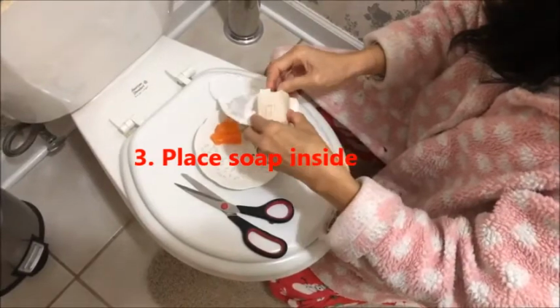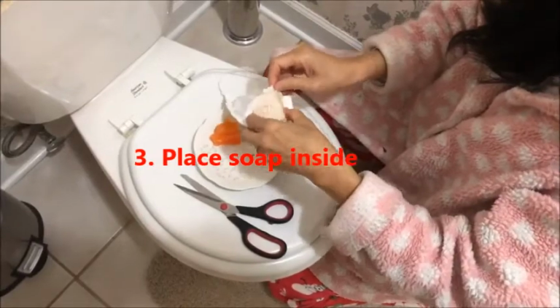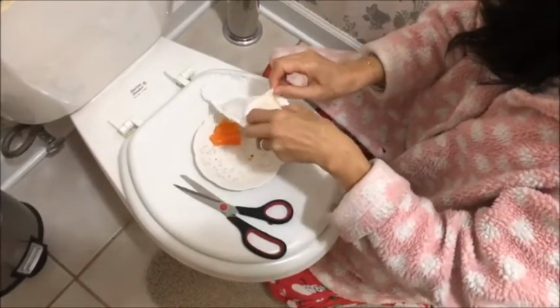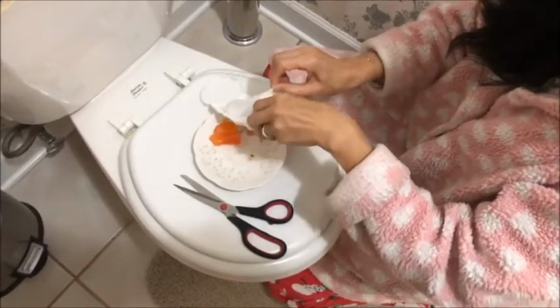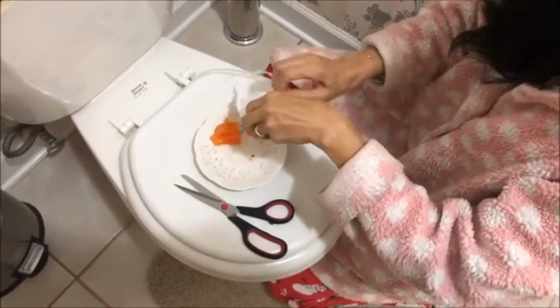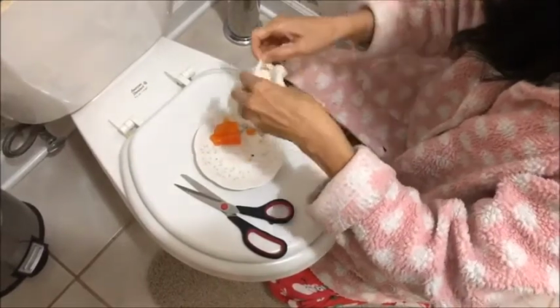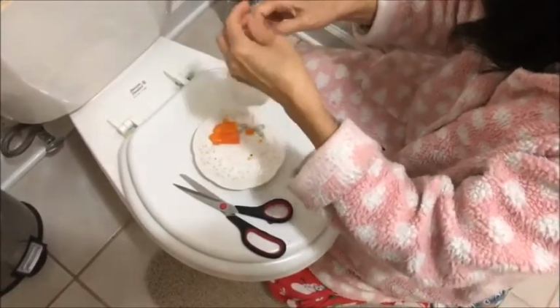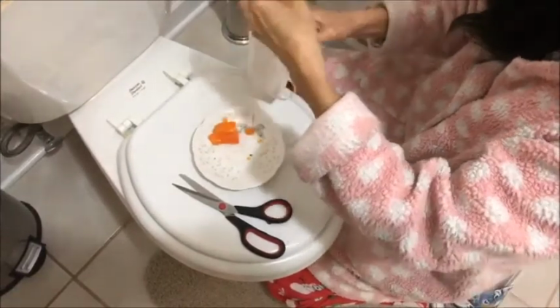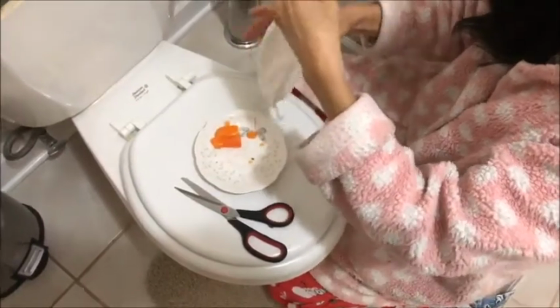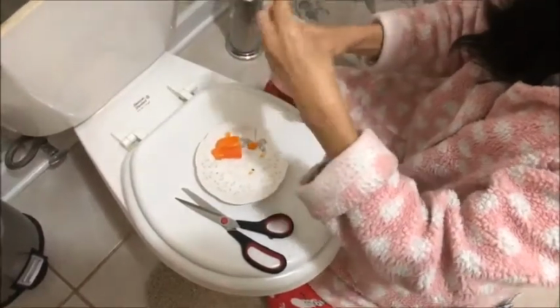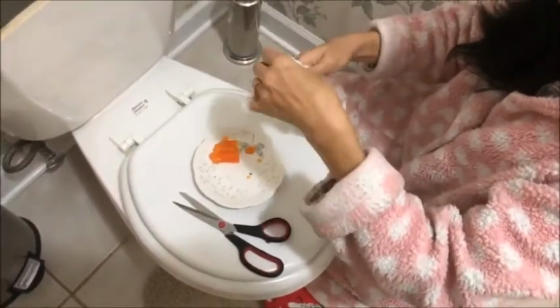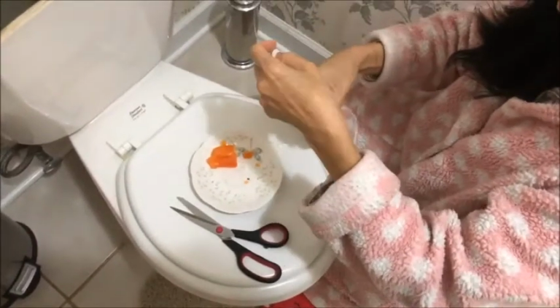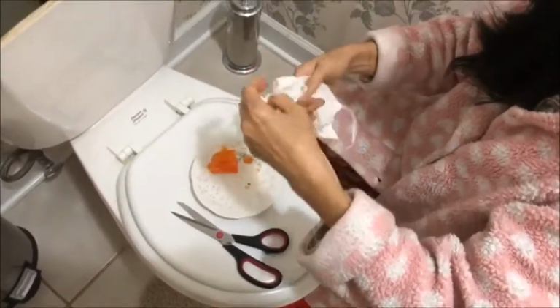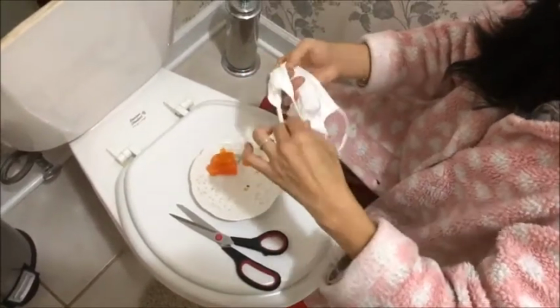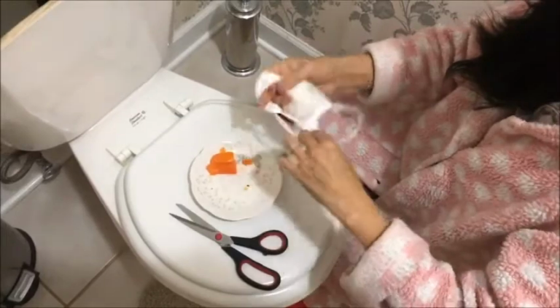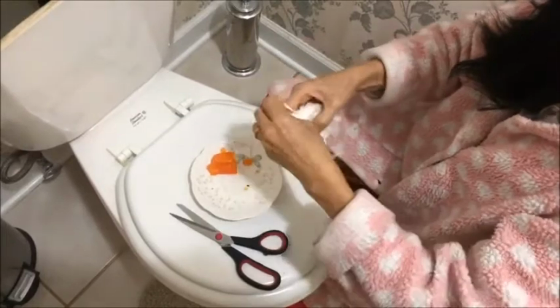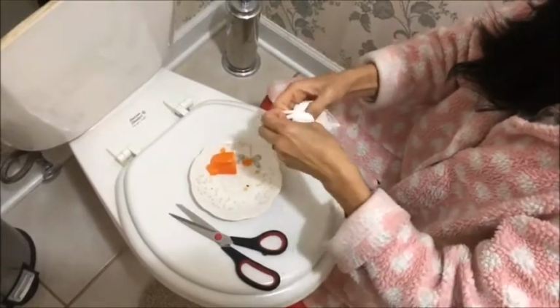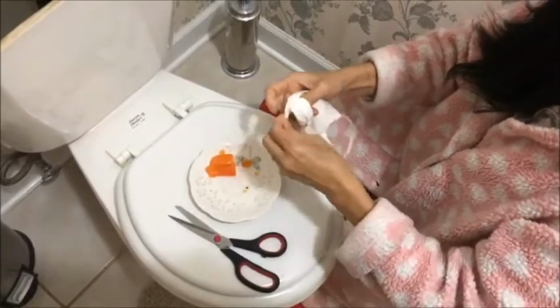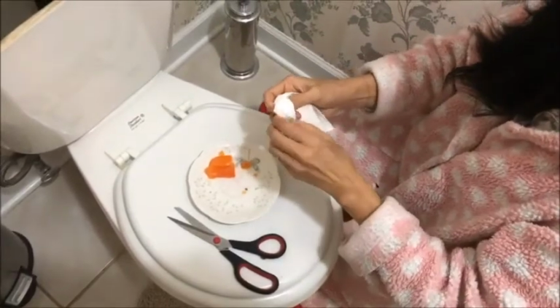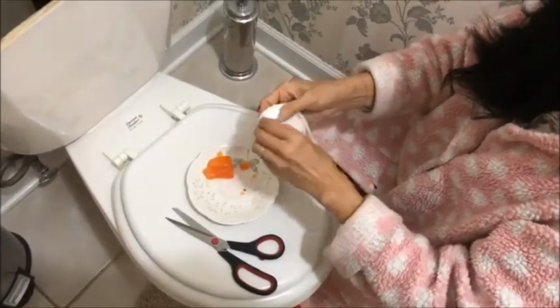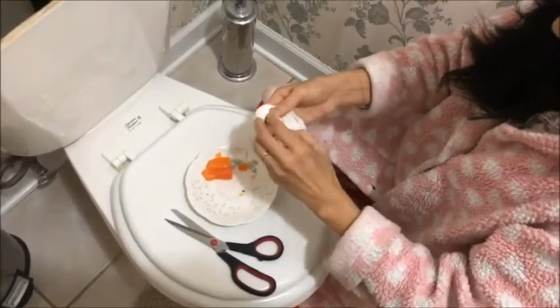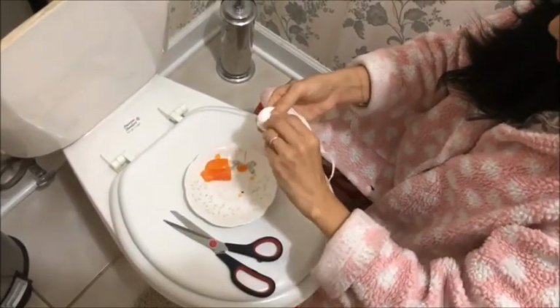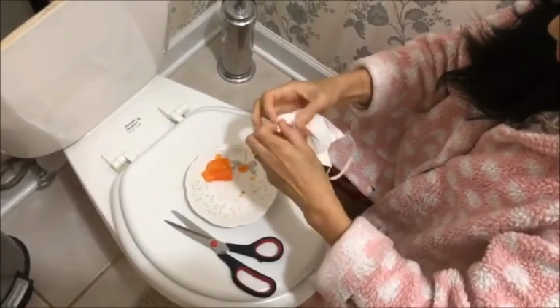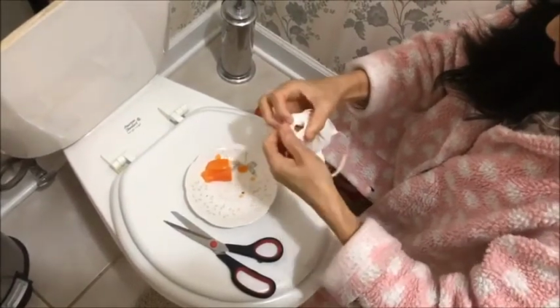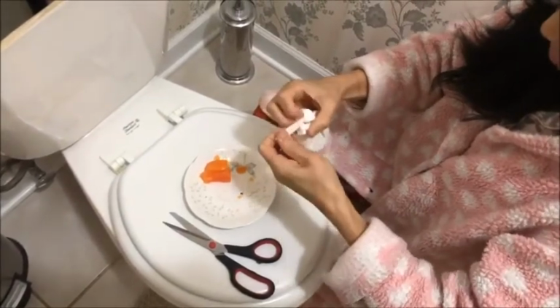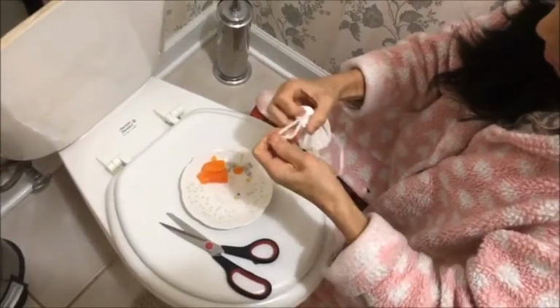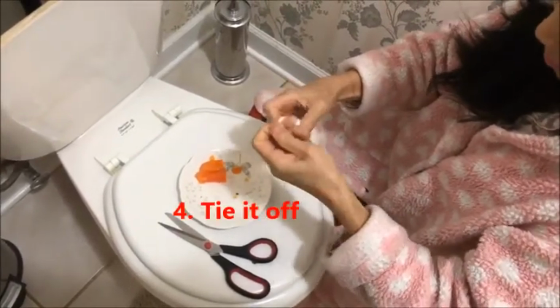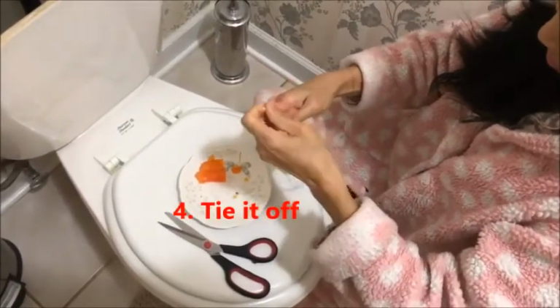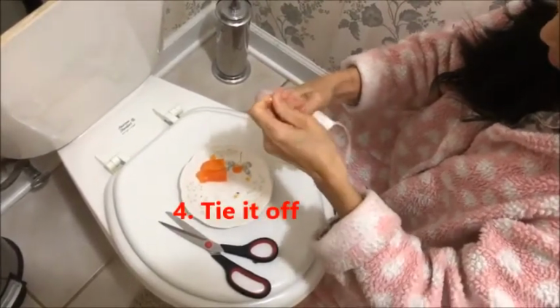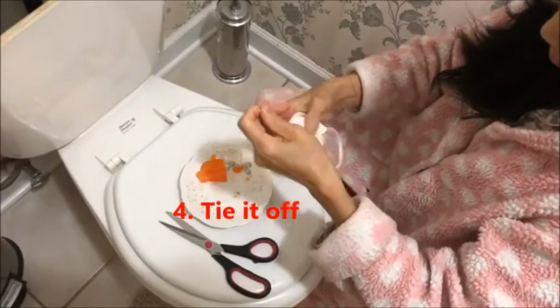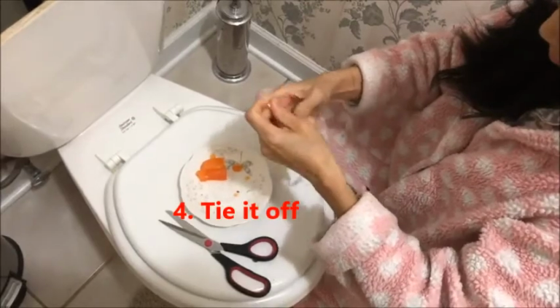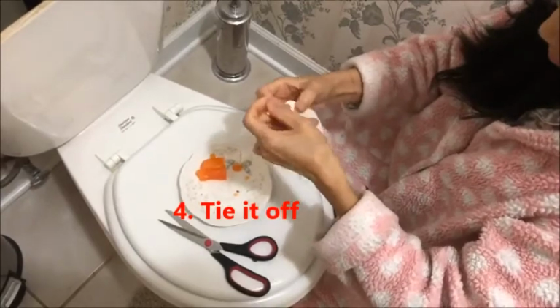You can use a long tie. Then you put it in — it's so cool! And you can tie it off.